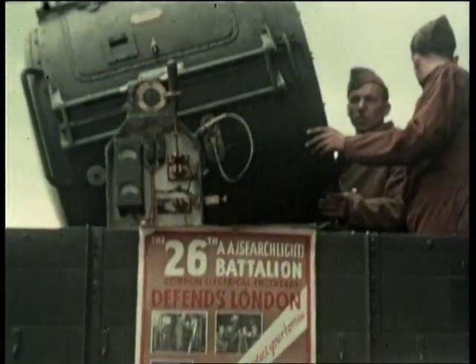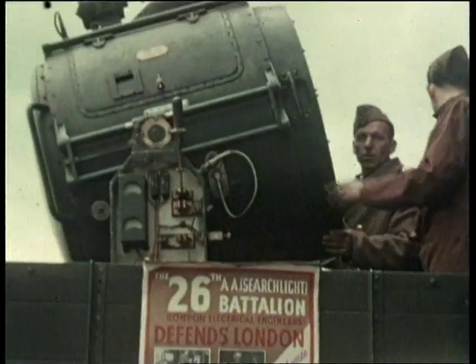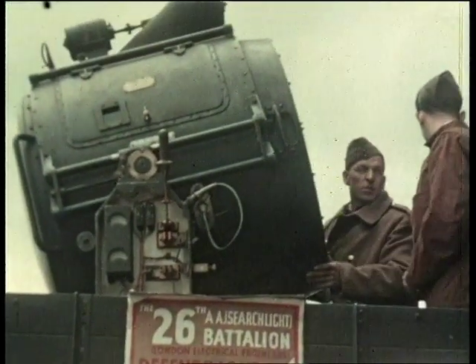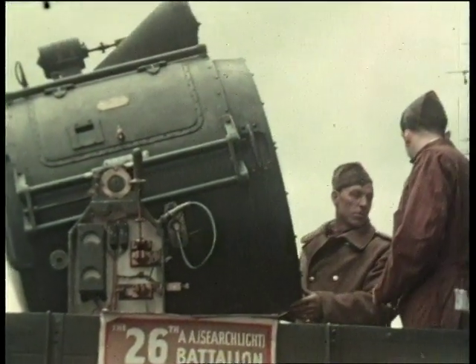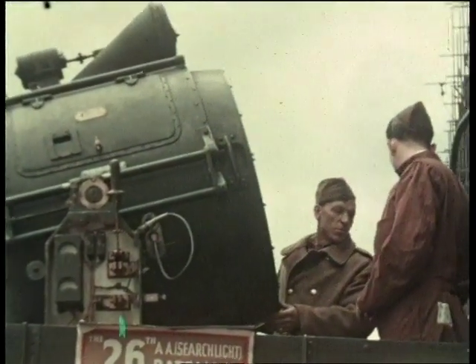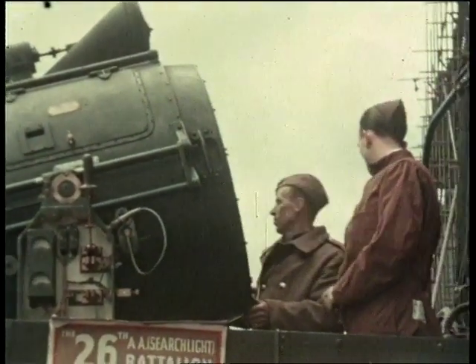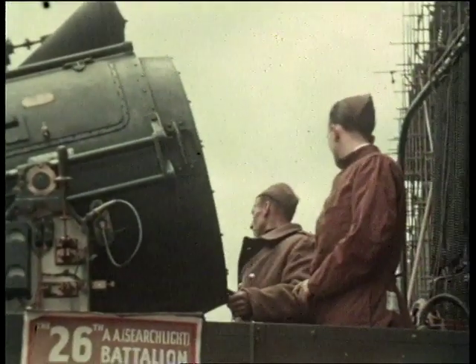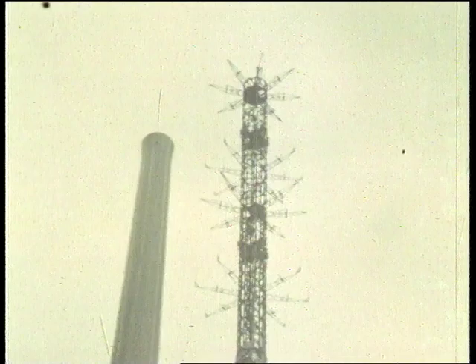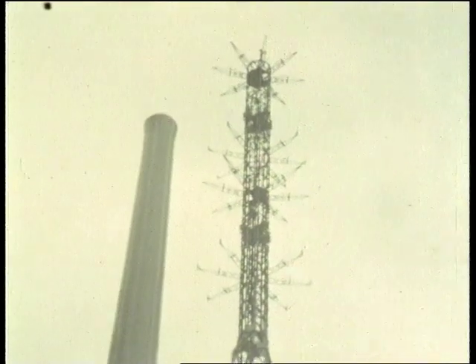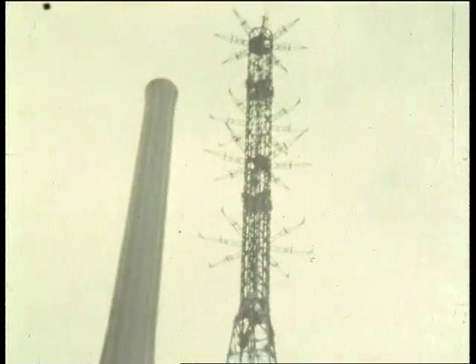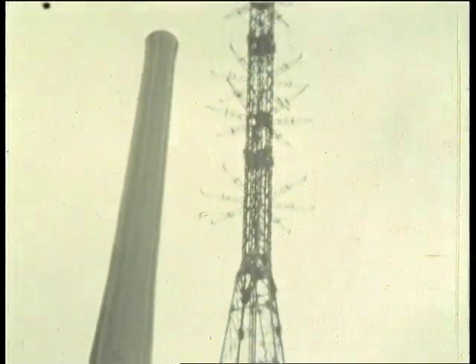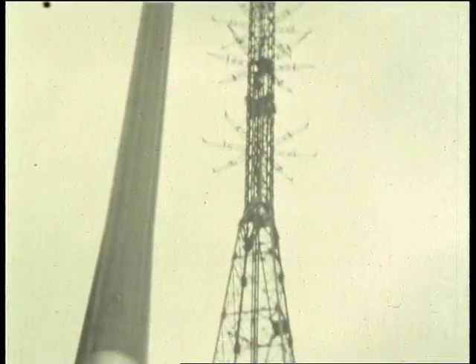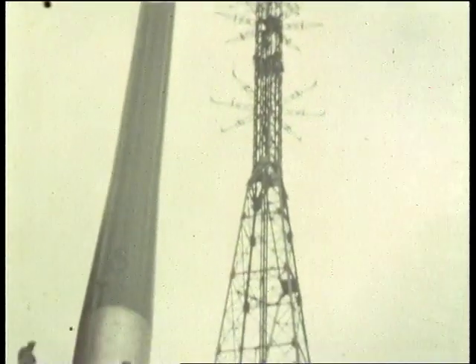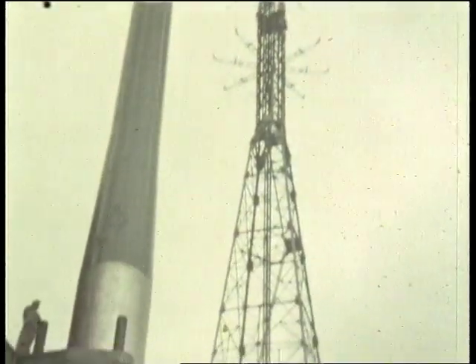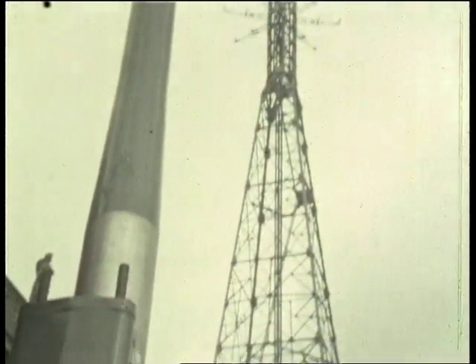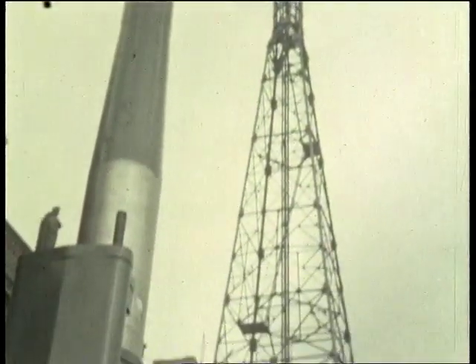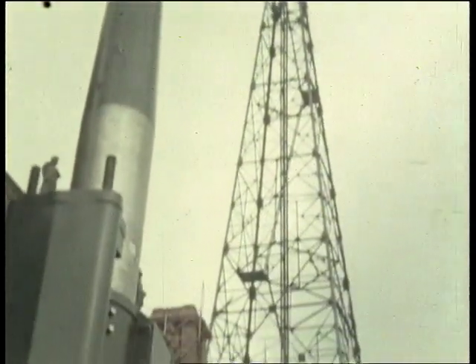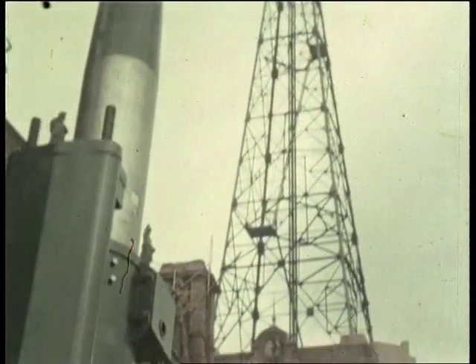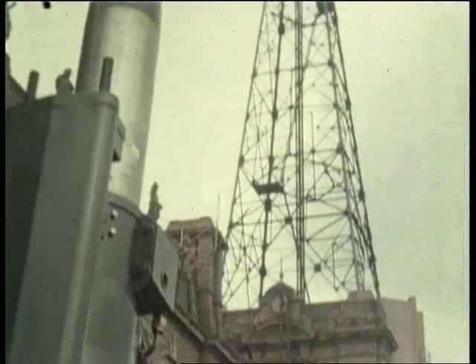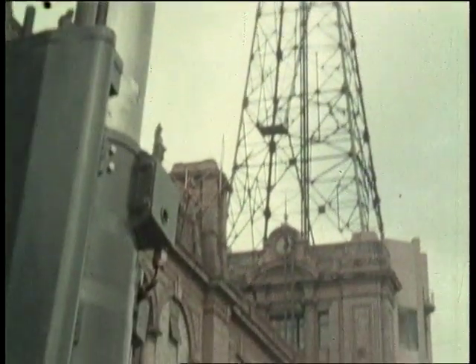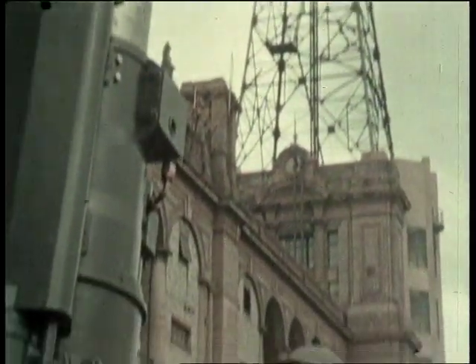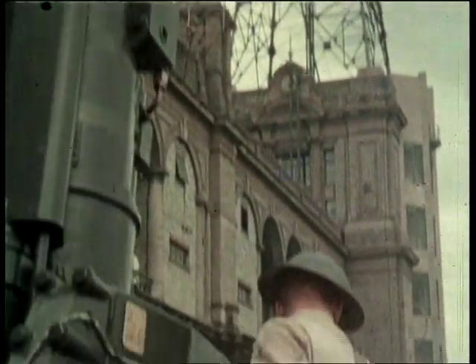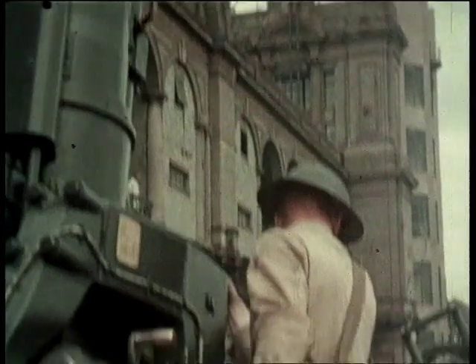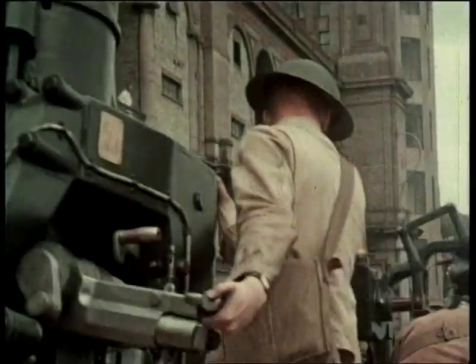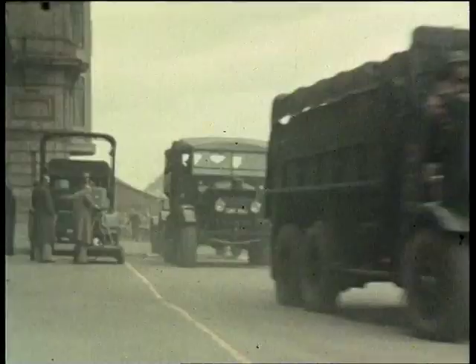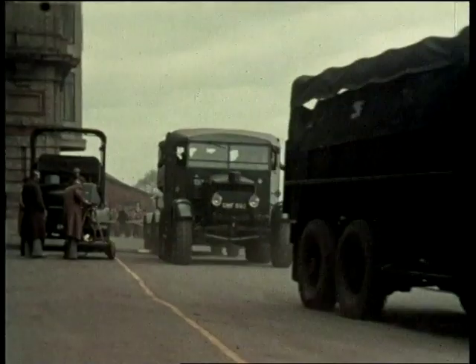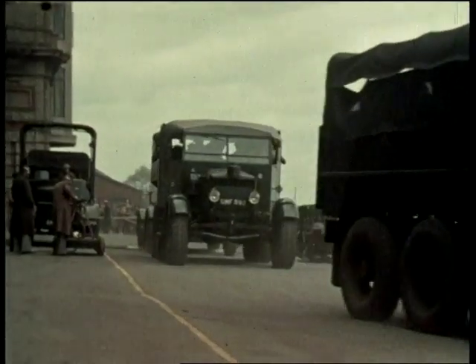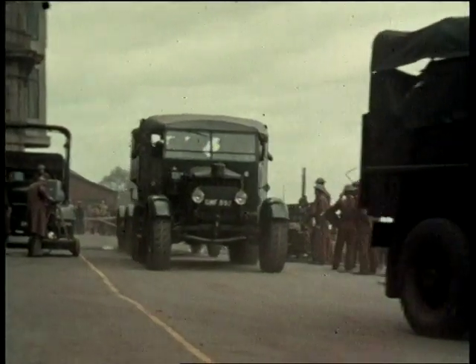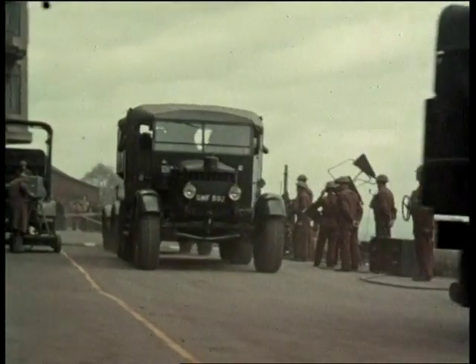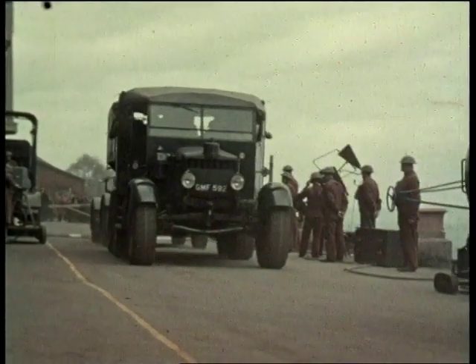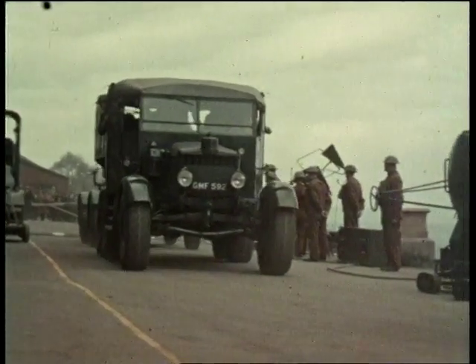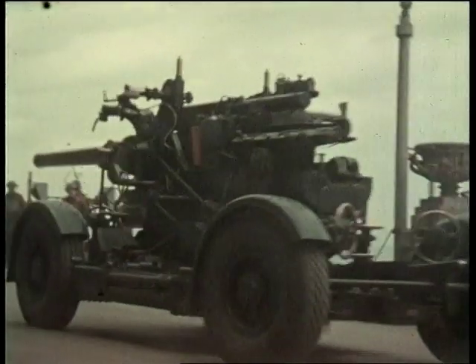What elevation has this gun got — what degree does it go up to? It will go up nearly perpendicular, 85 degrees. 85 degrees — well, that's practically overhead. Yes, practically overhead.